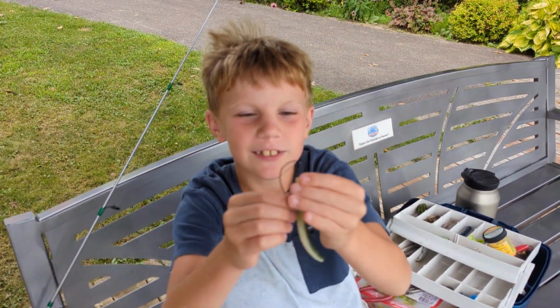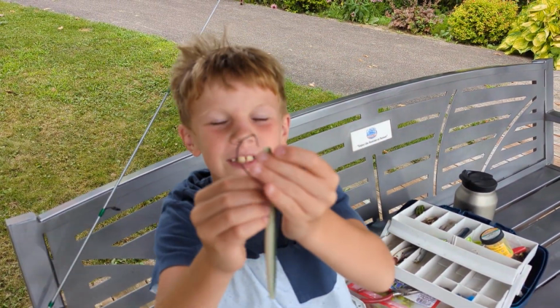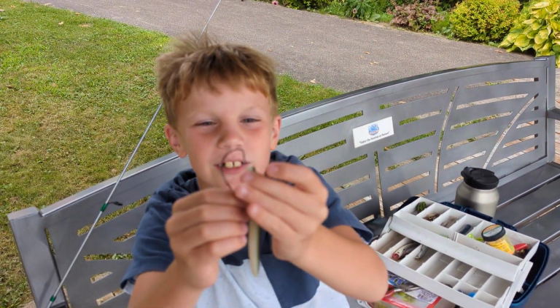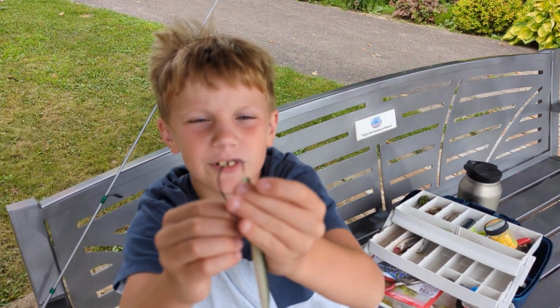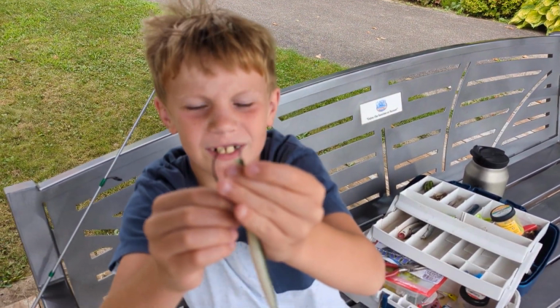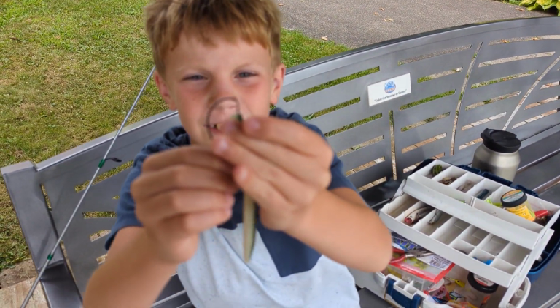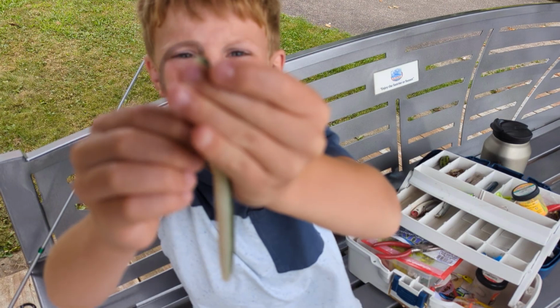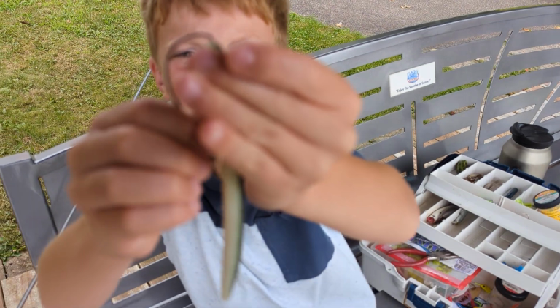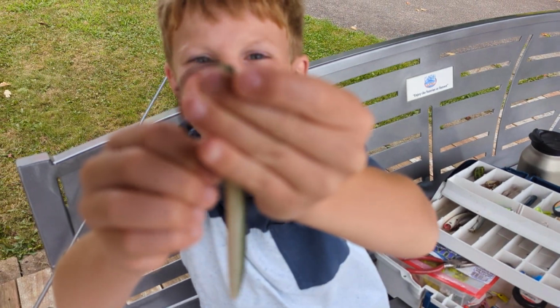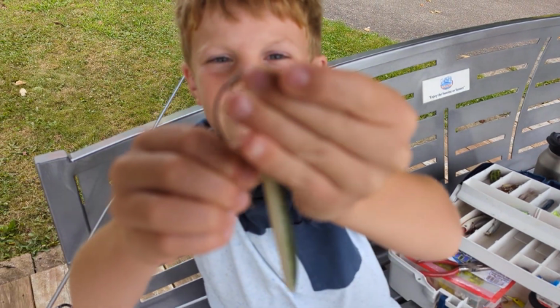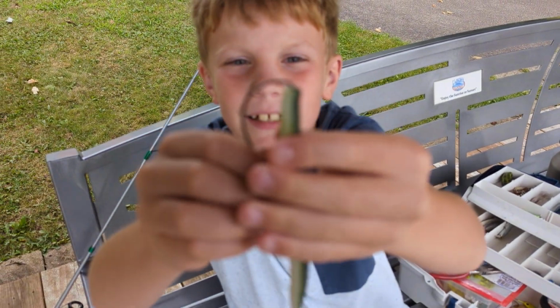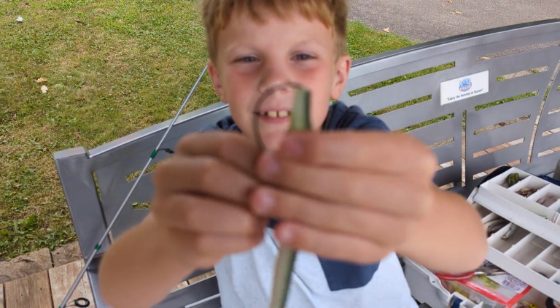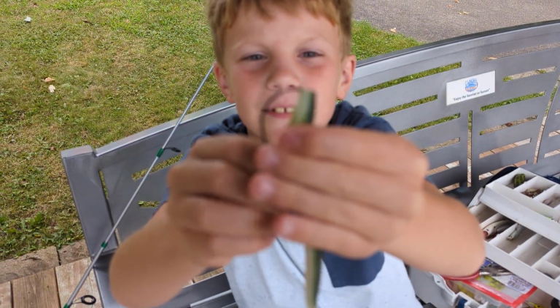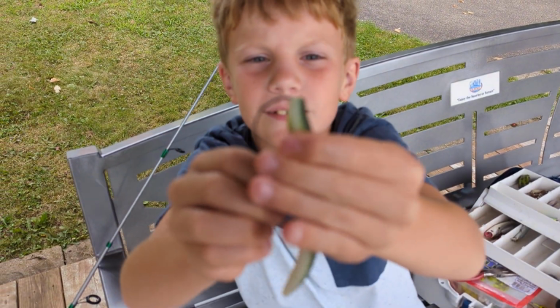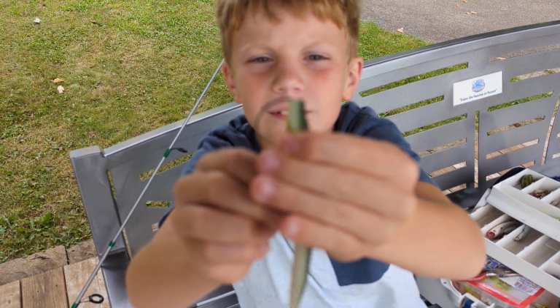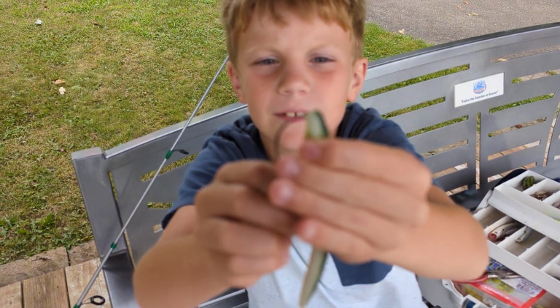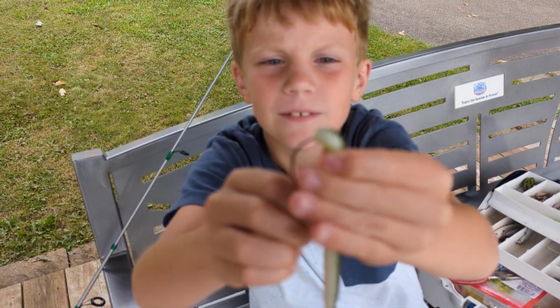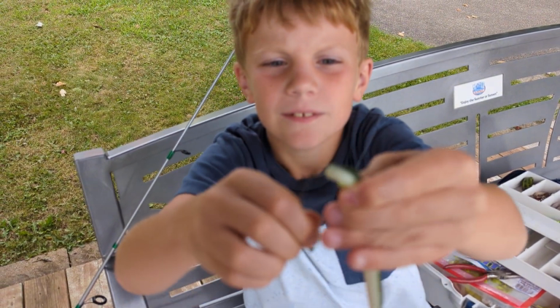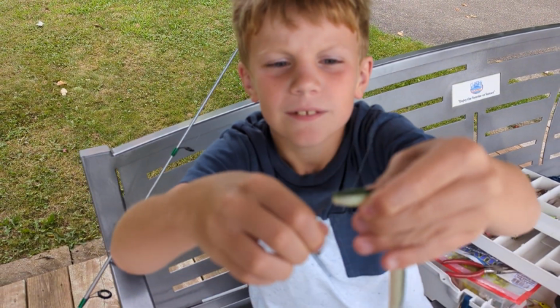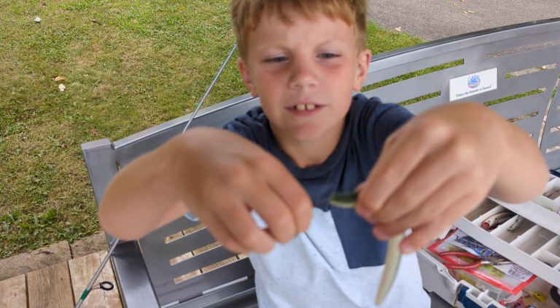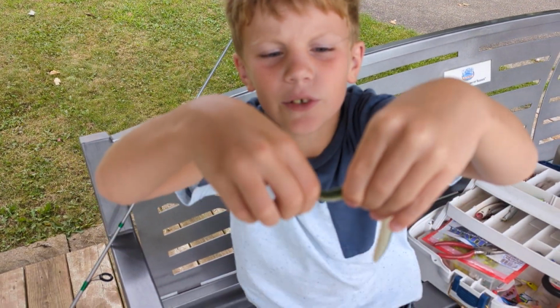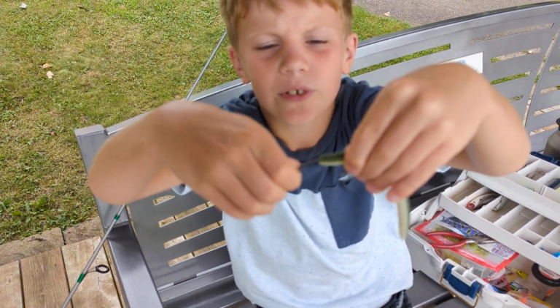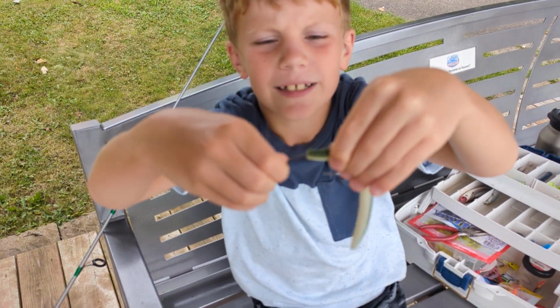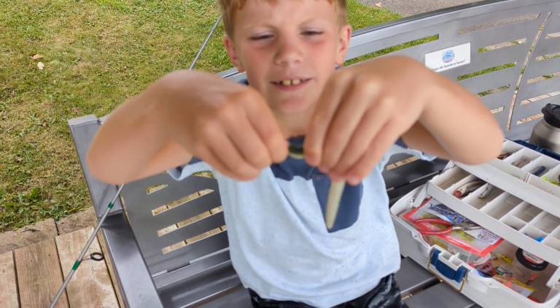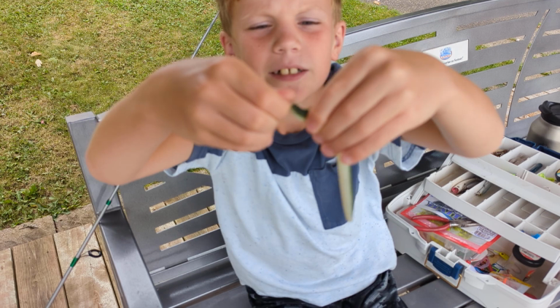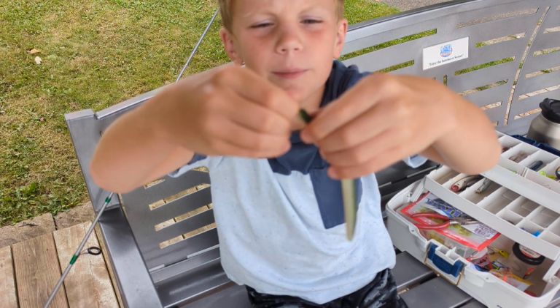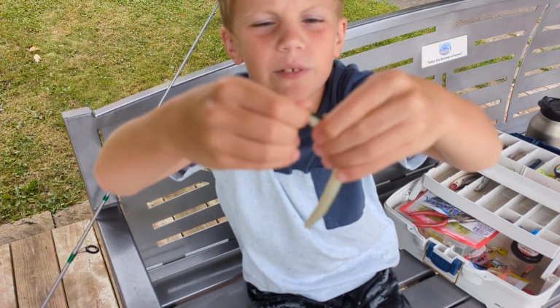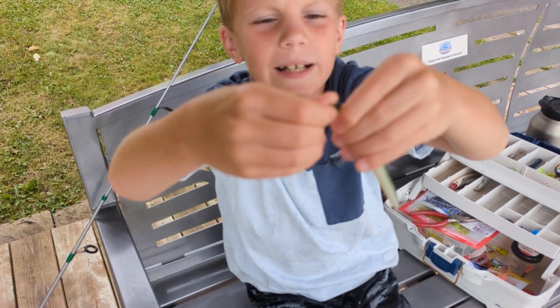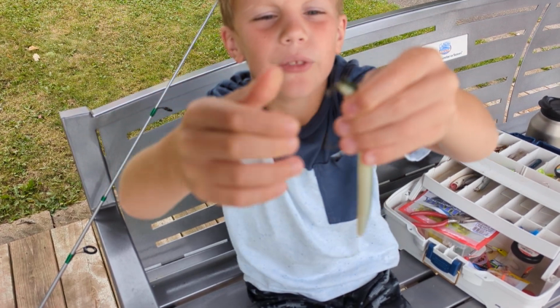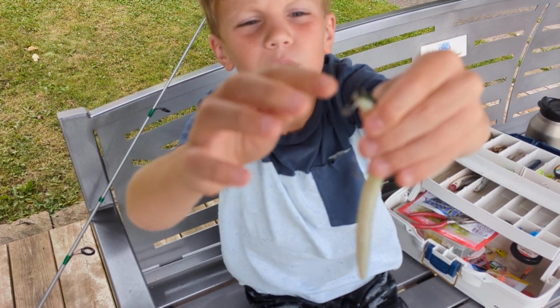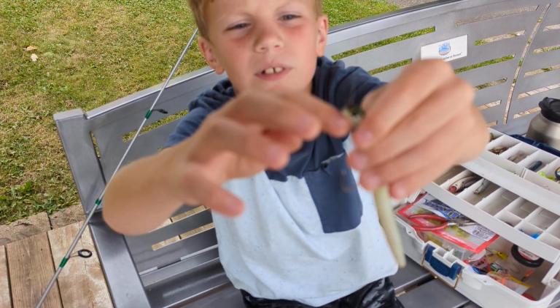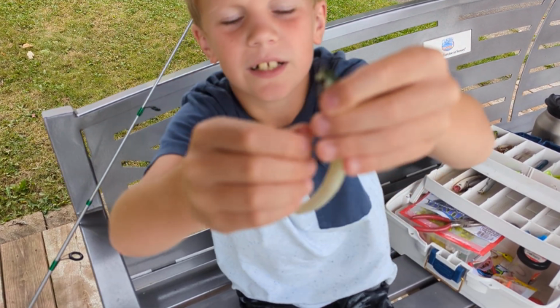So this is what you're going to do first. You're going to slide it through like that, go through like that, and put it right through there.